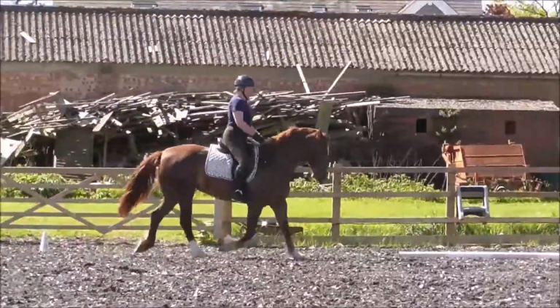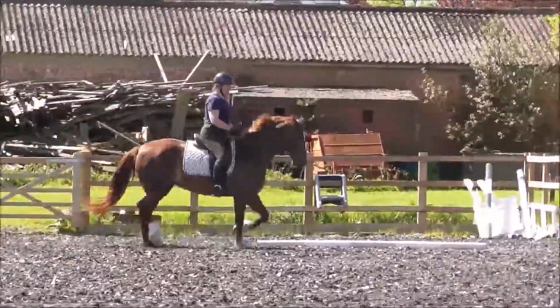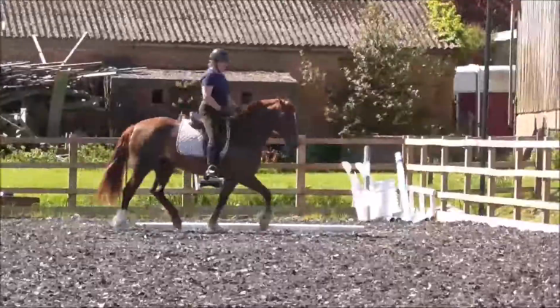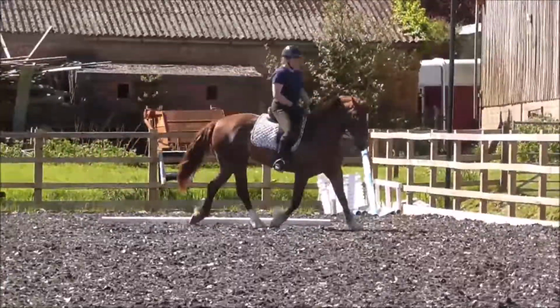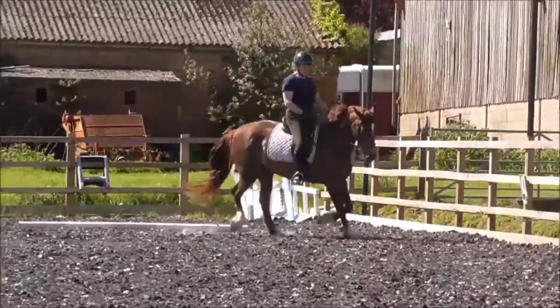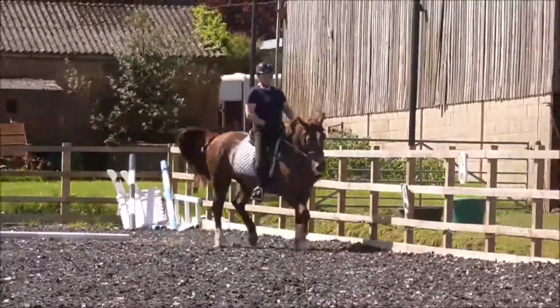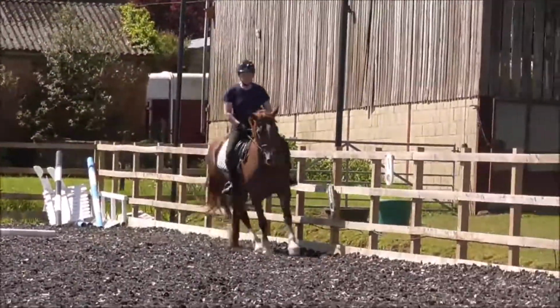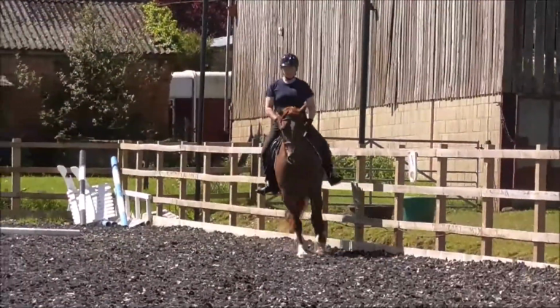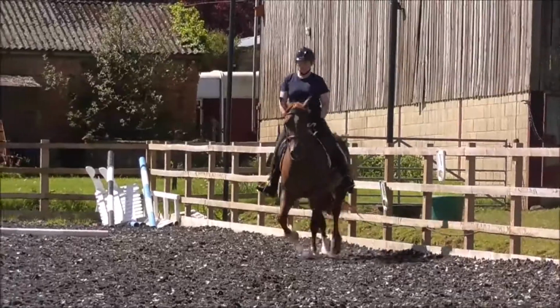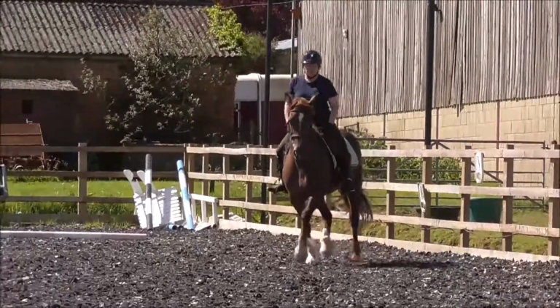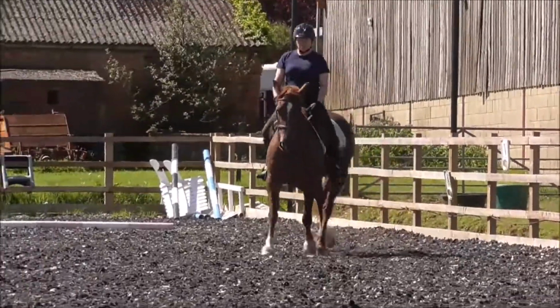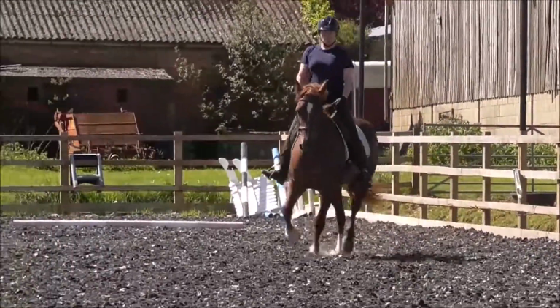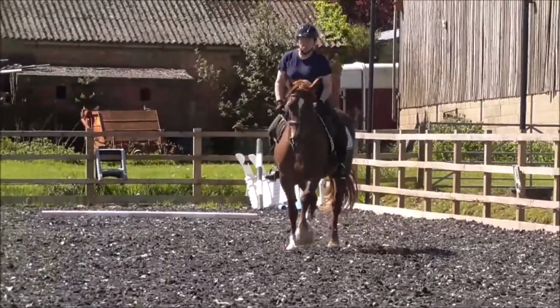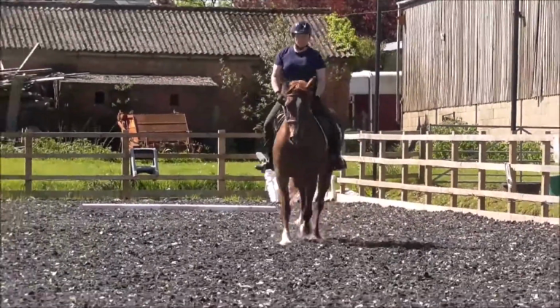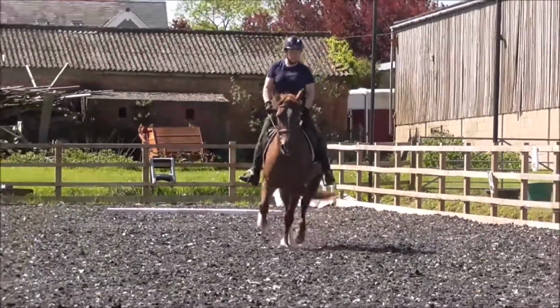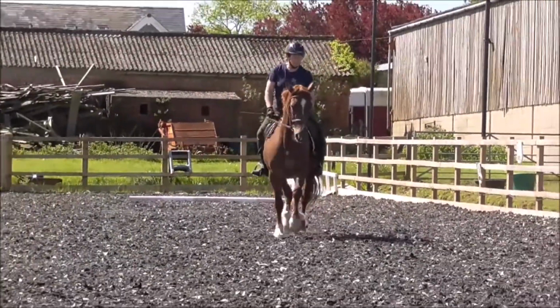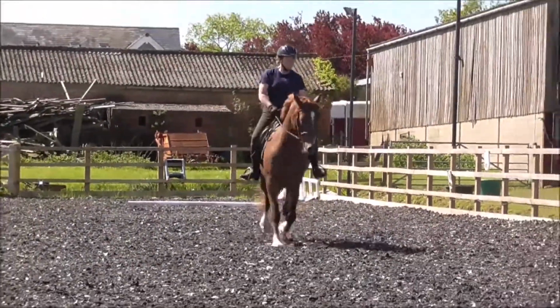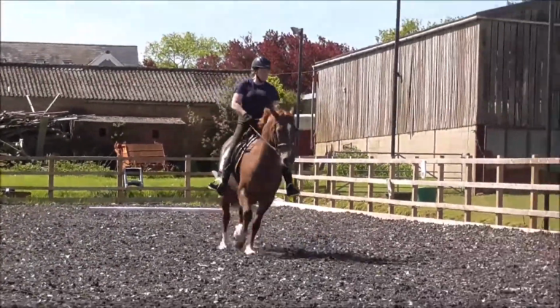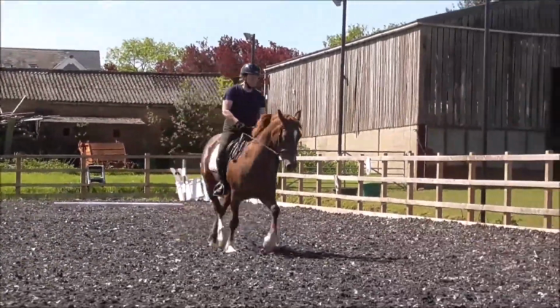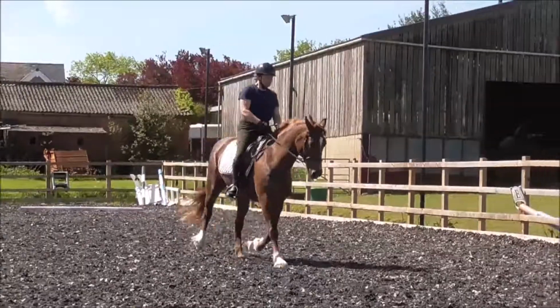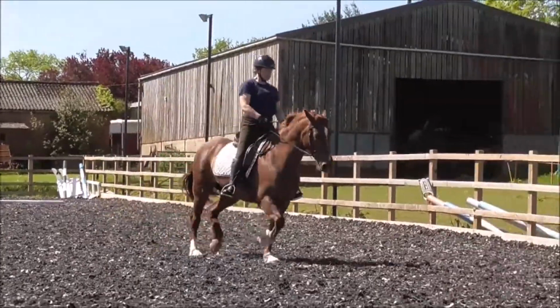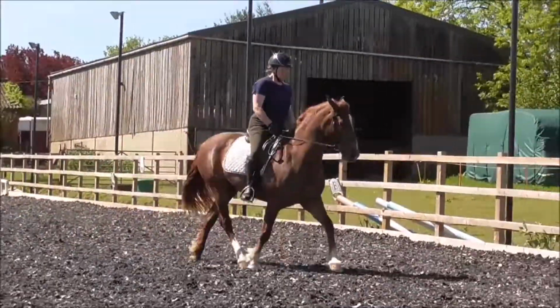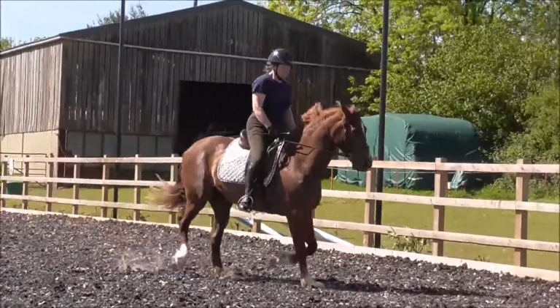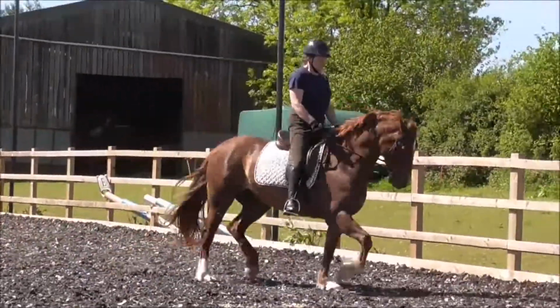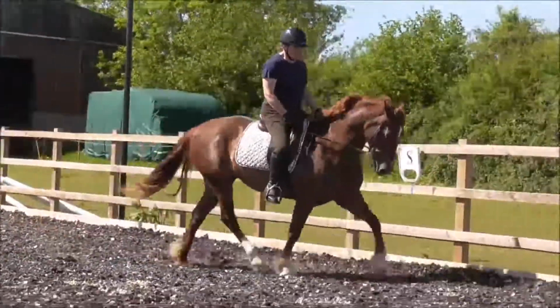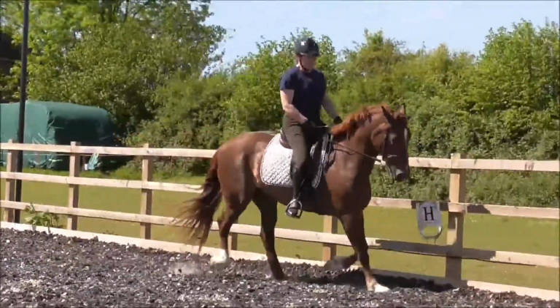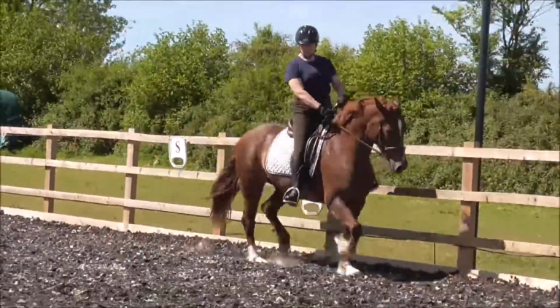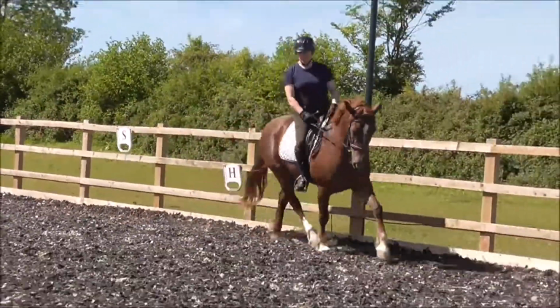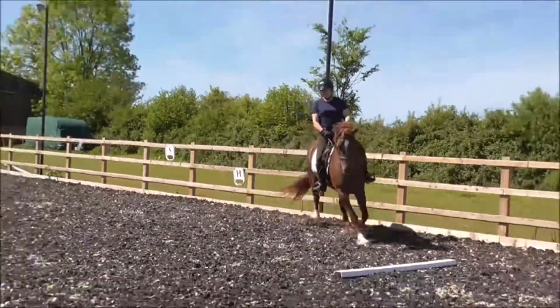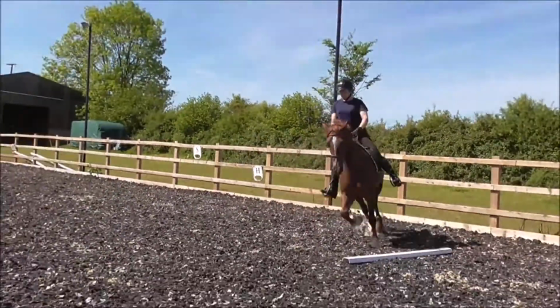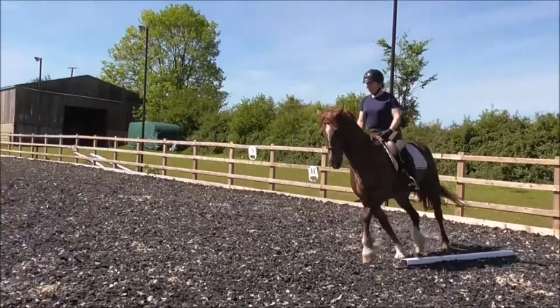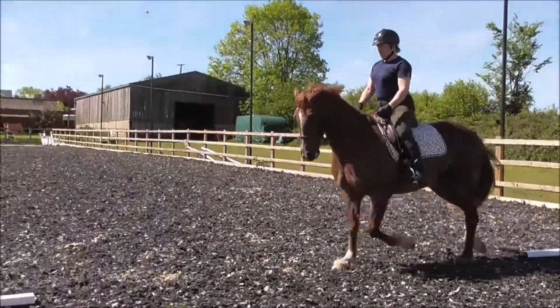7. 7.5. That's nice. Good — change the bend. Good girl. 8.